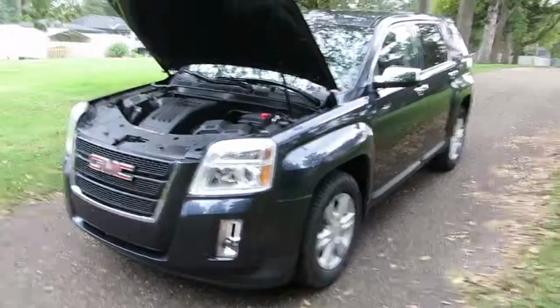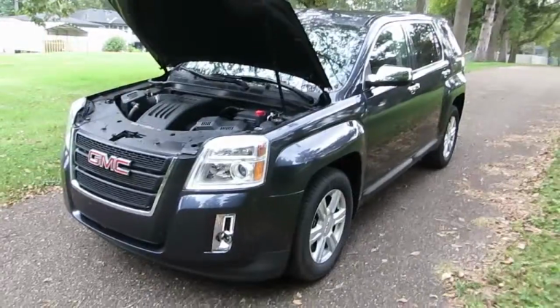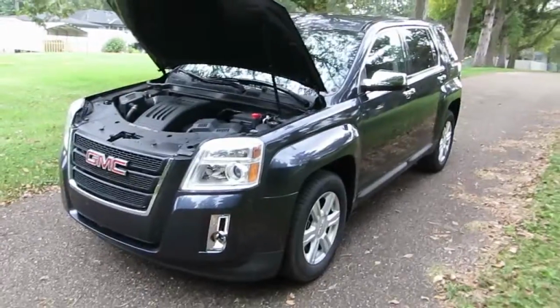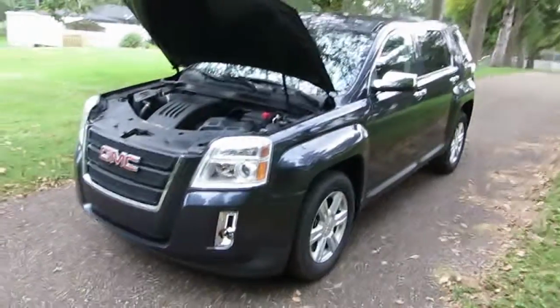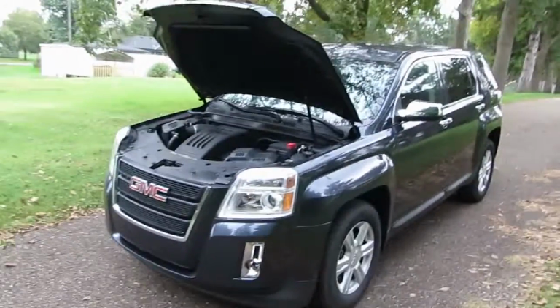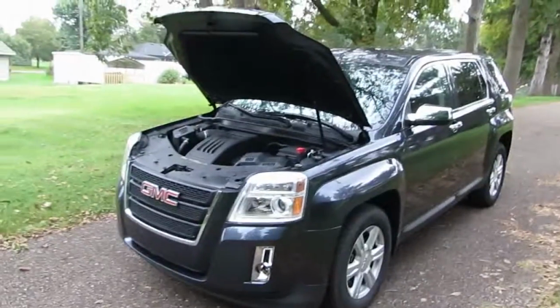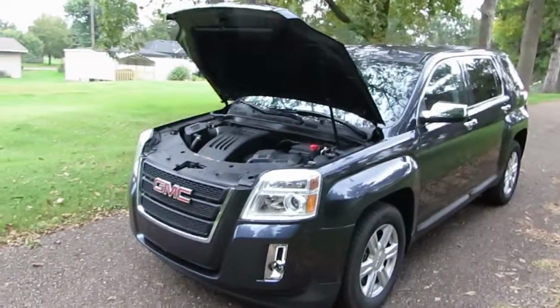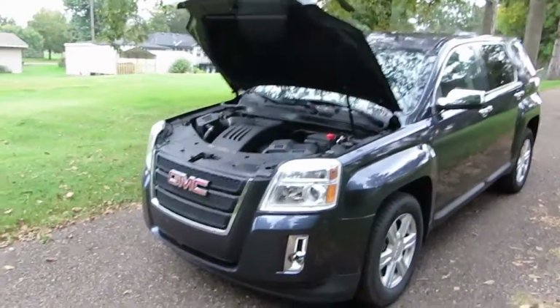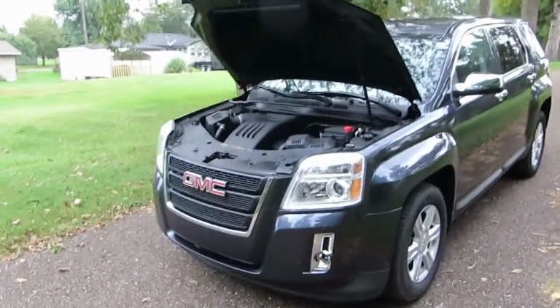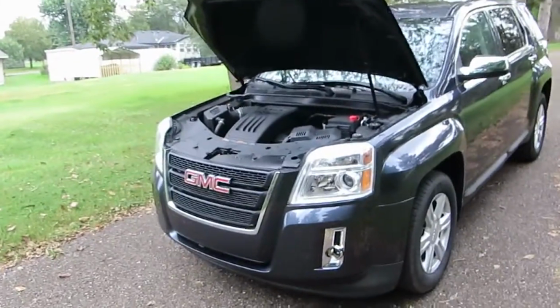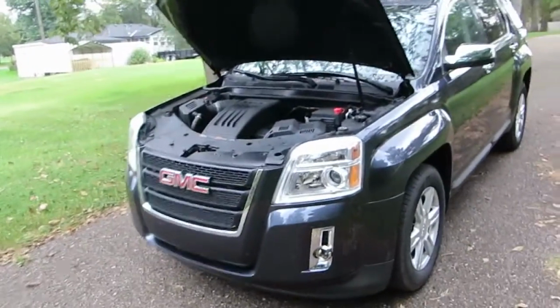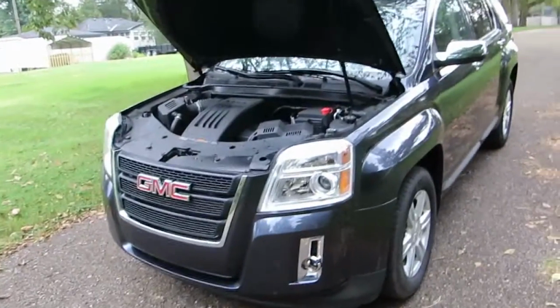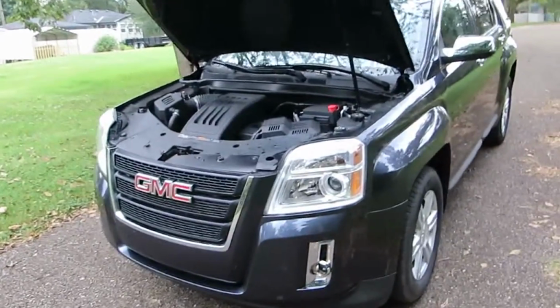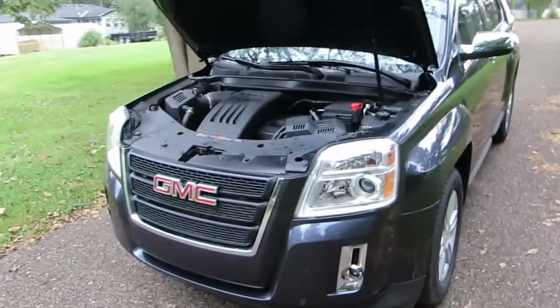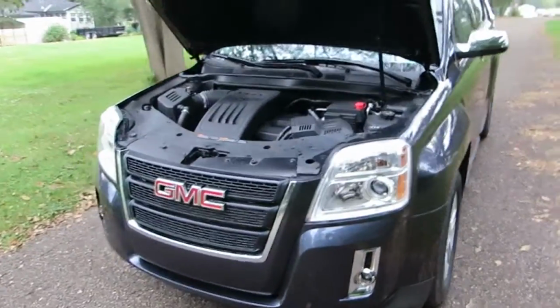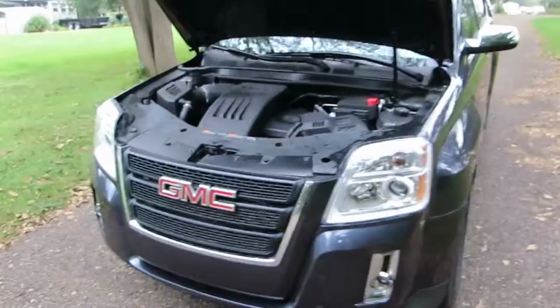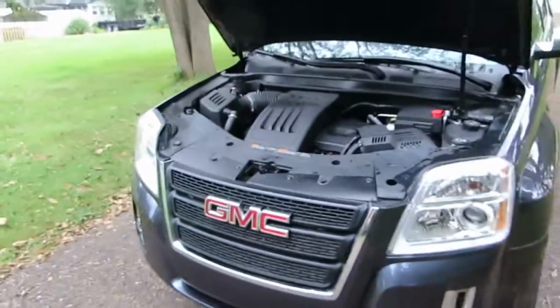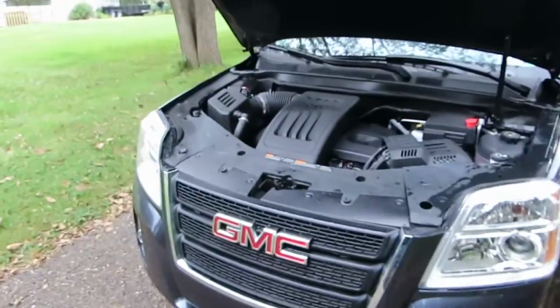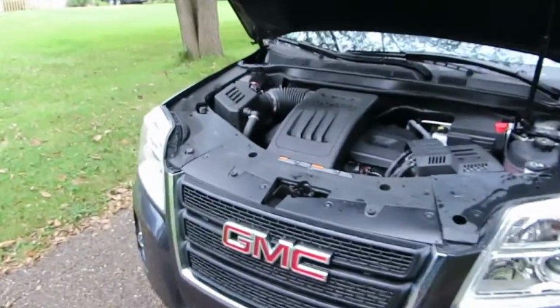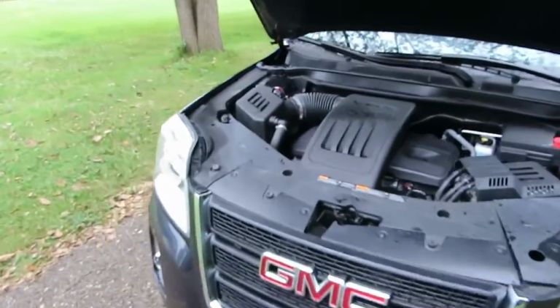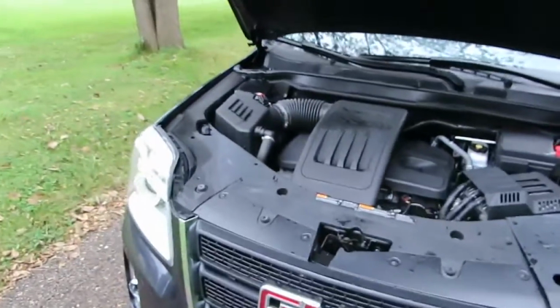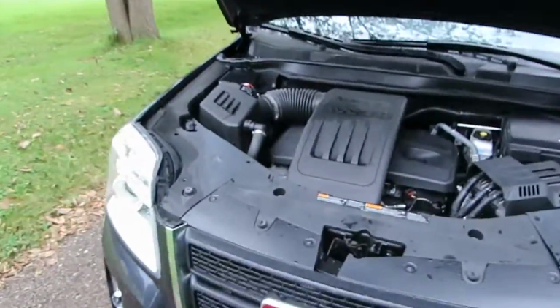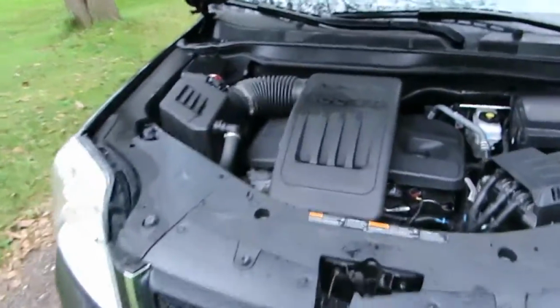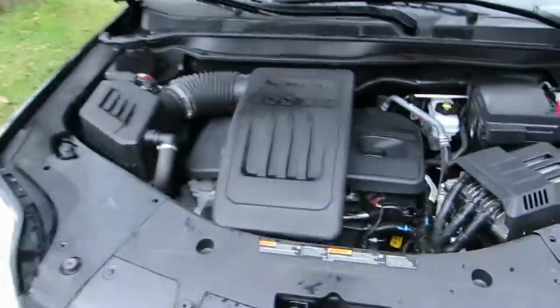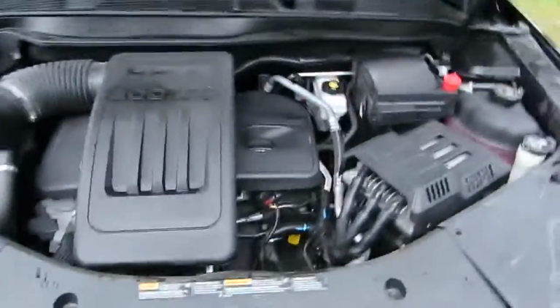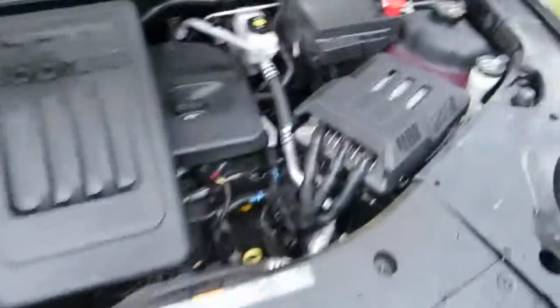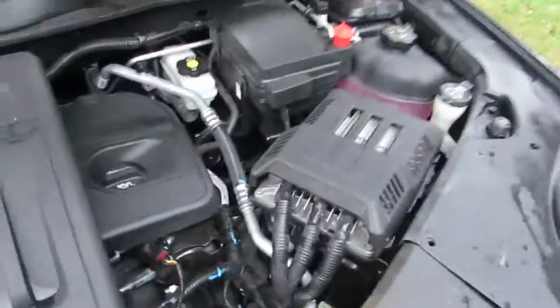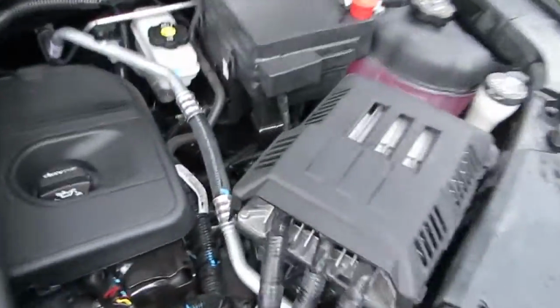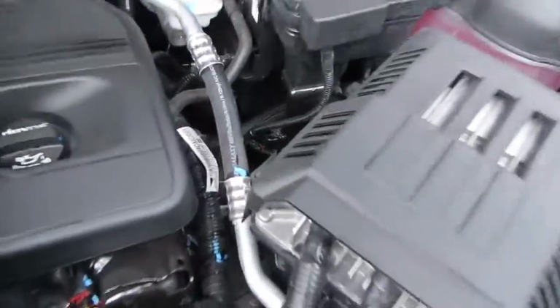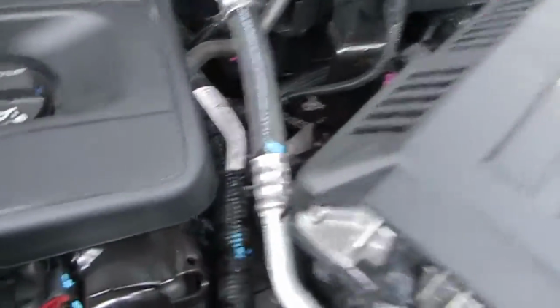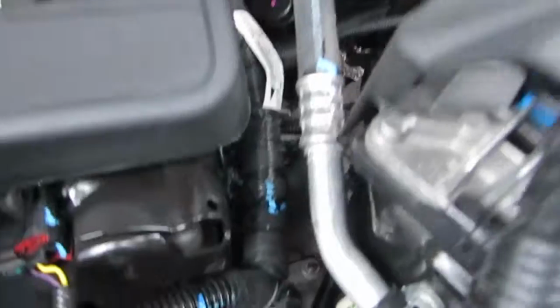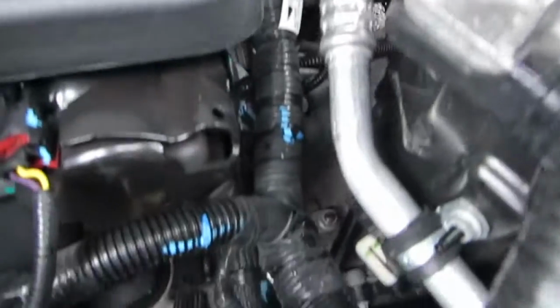Here's our 2014 GMC Terrain SLE front wheel drive with a 2.4 liter four cylinder engine. You can hear it's running right now.